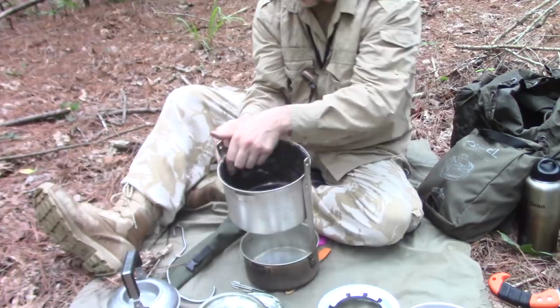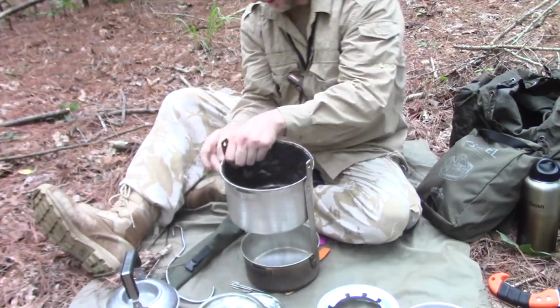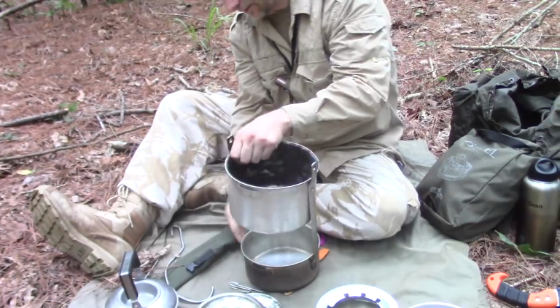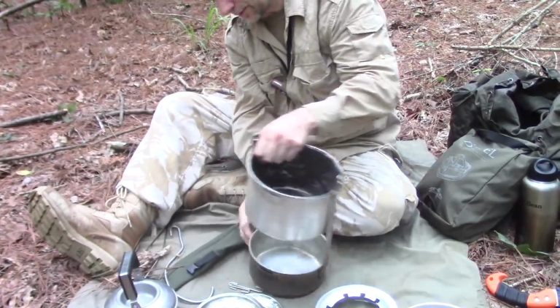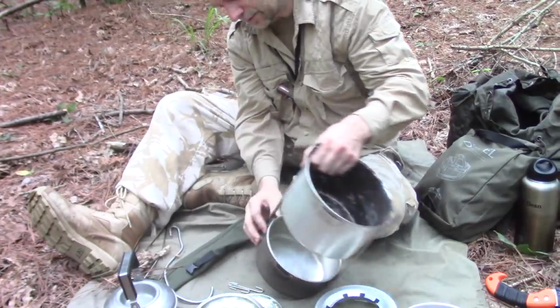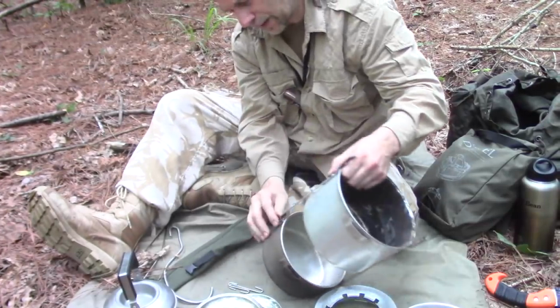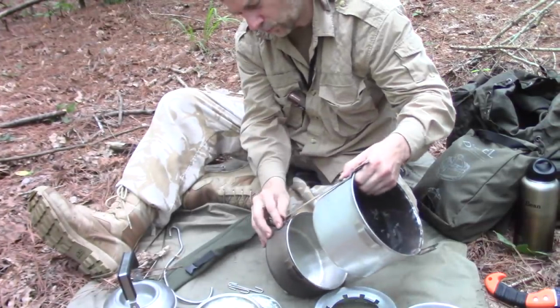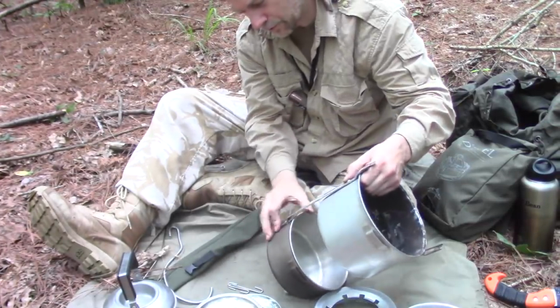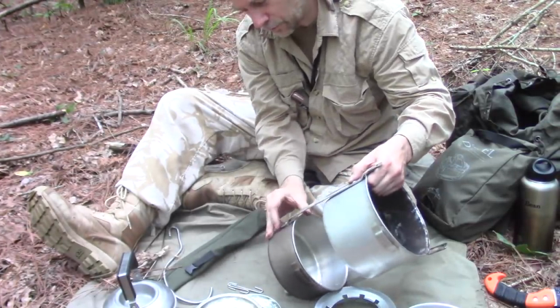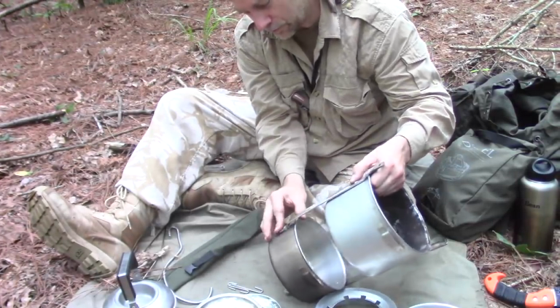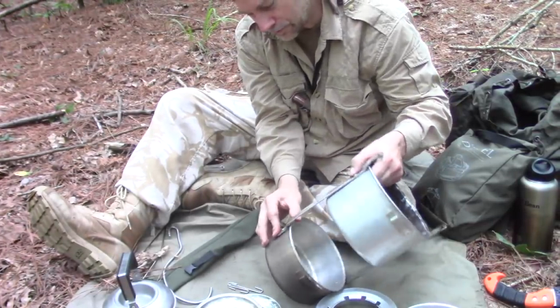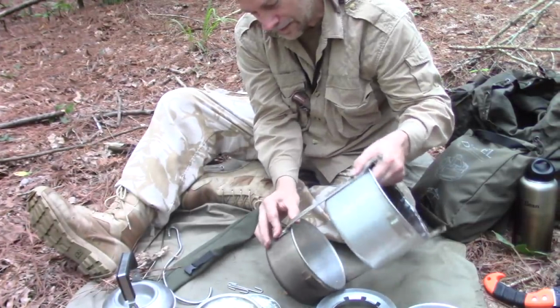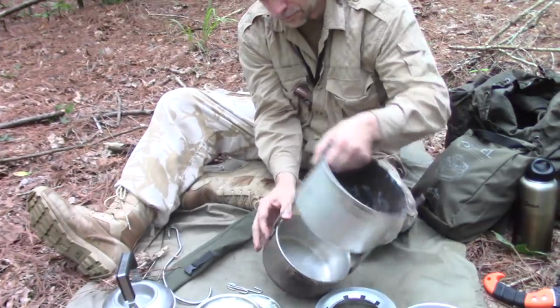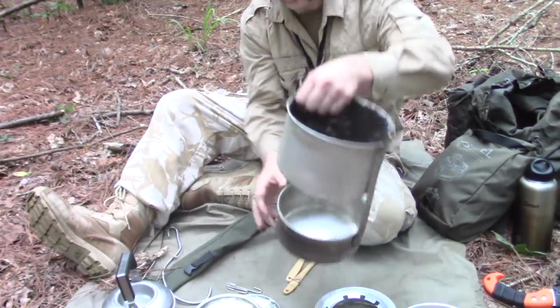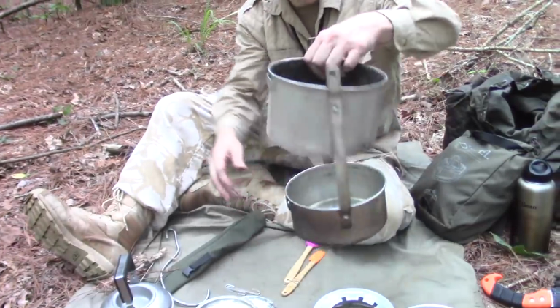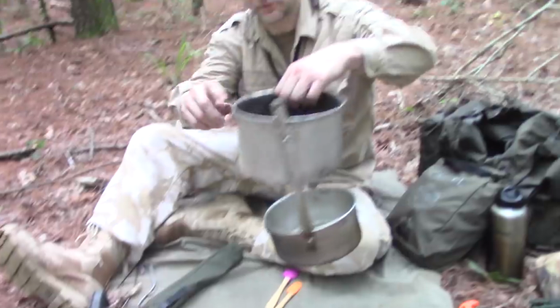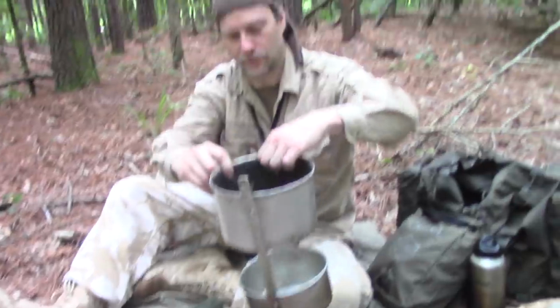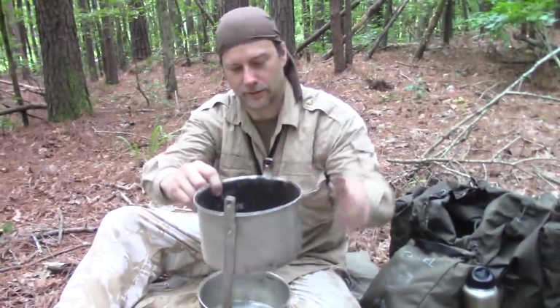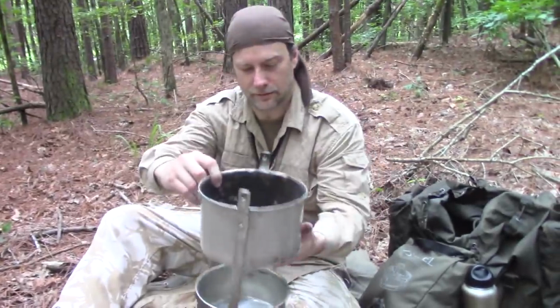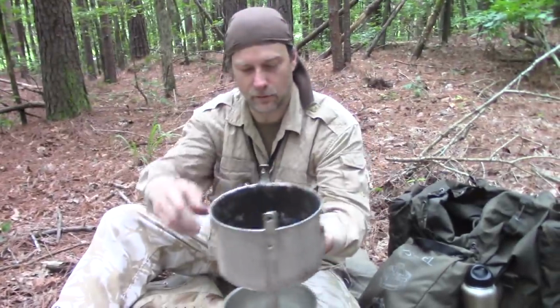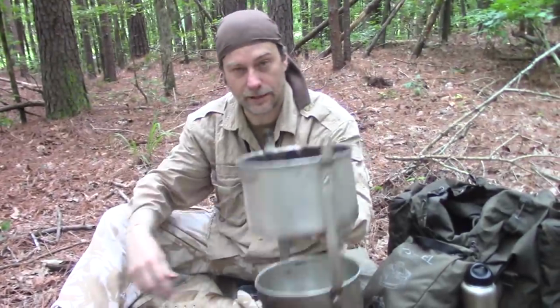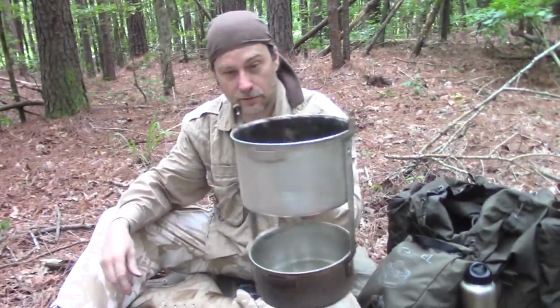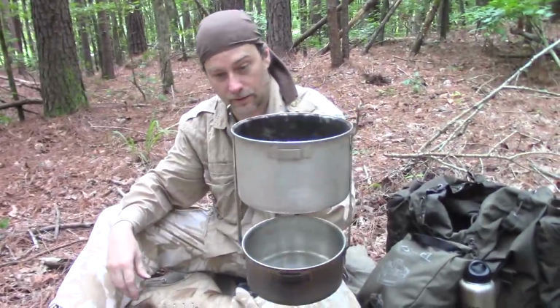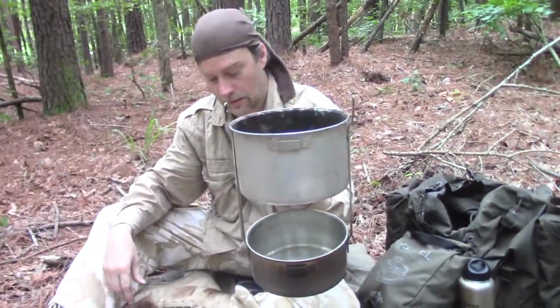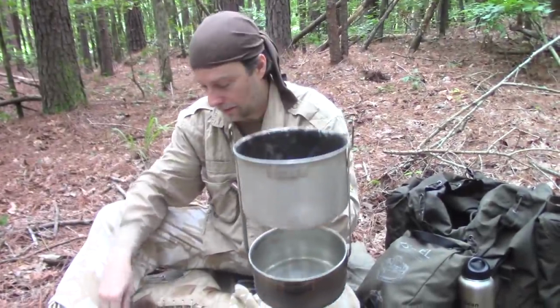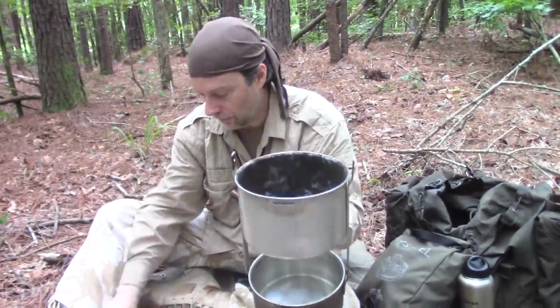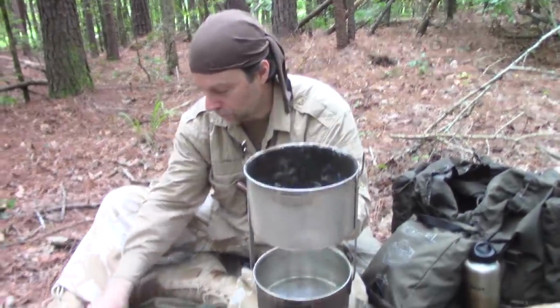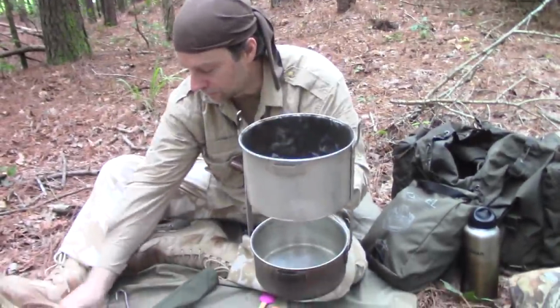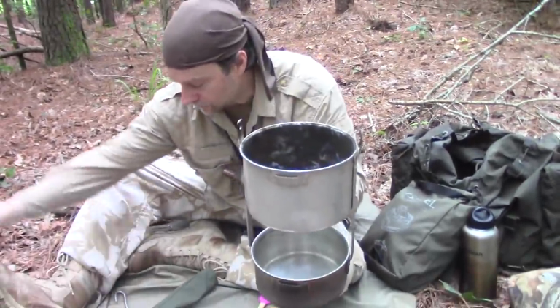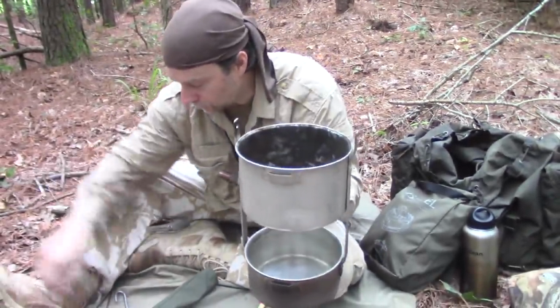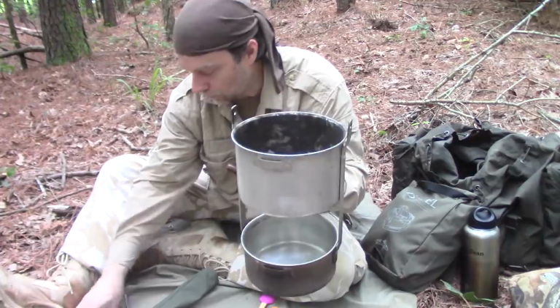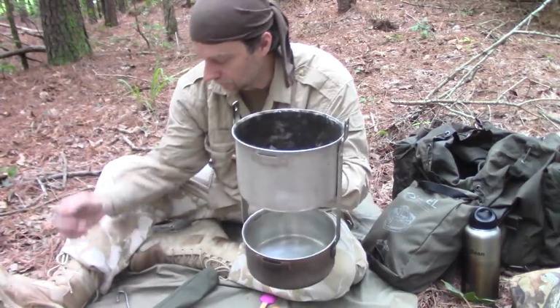Like I said, this is back before the years of Goodwill — this was back during the years when you had to use either the old Boy Scout sets or the old cookware sets.